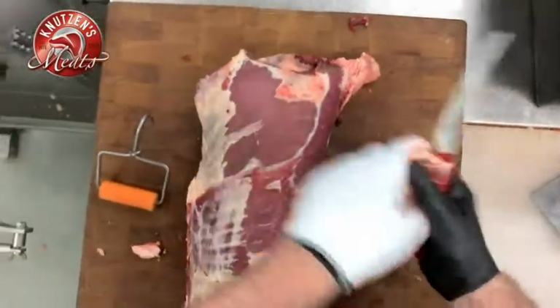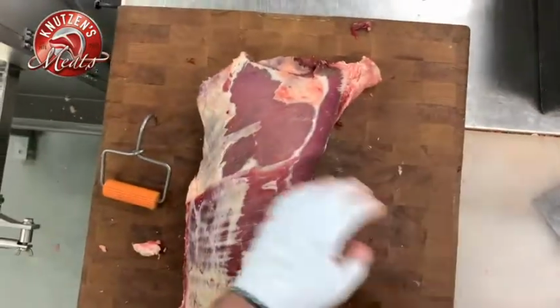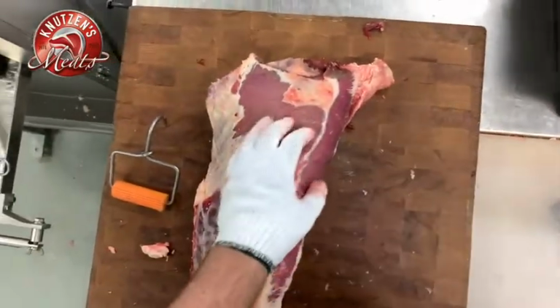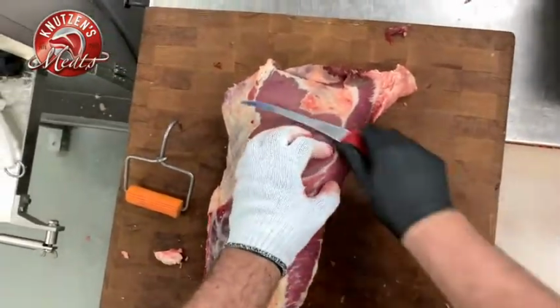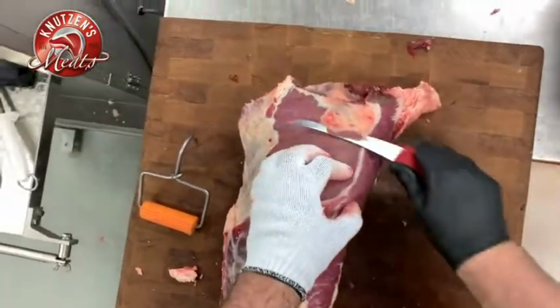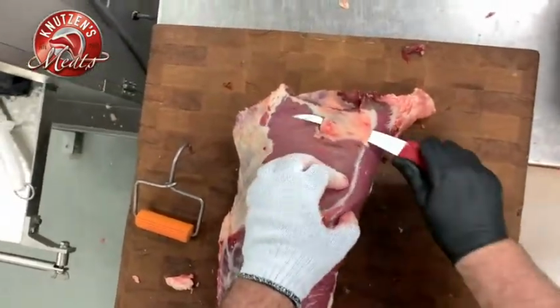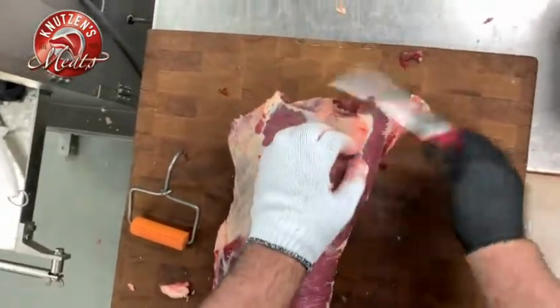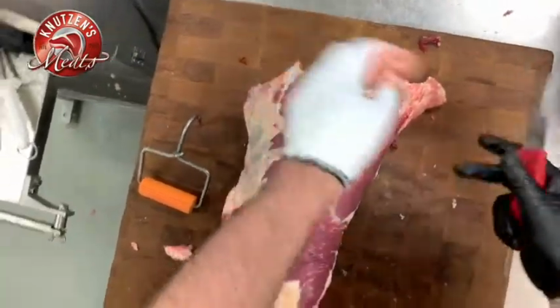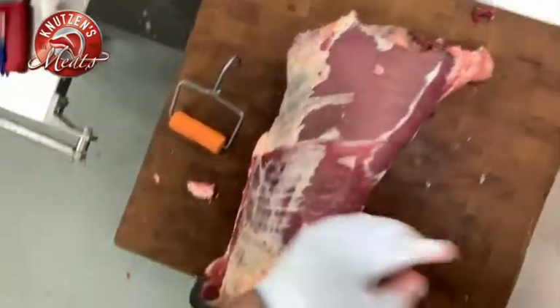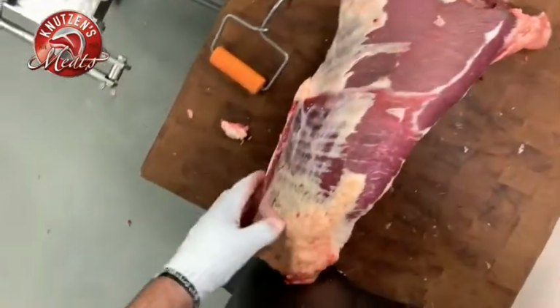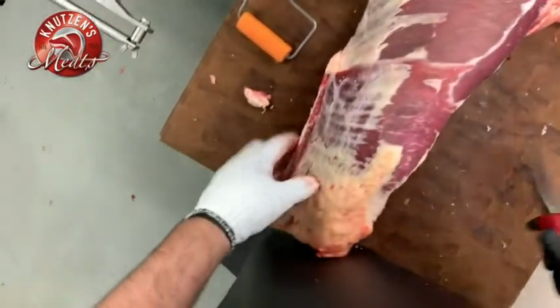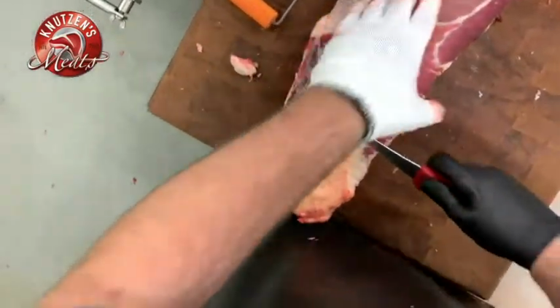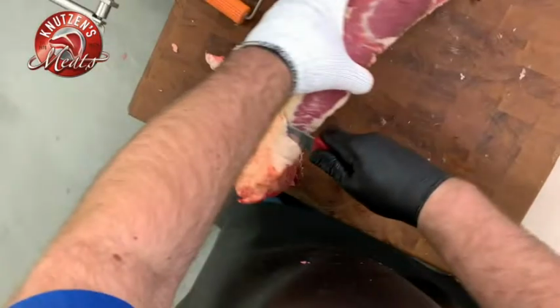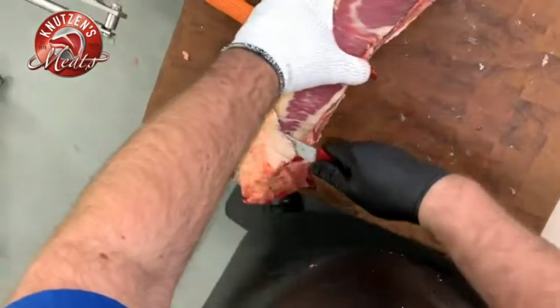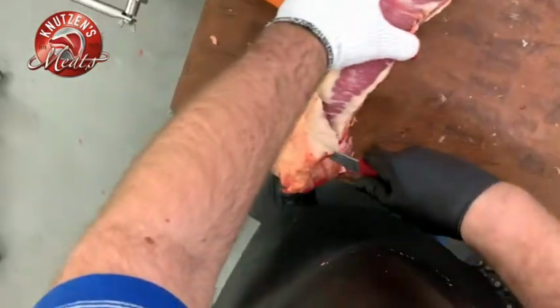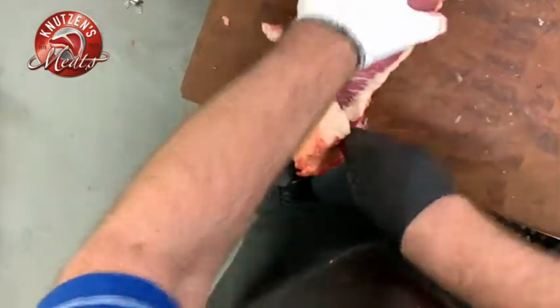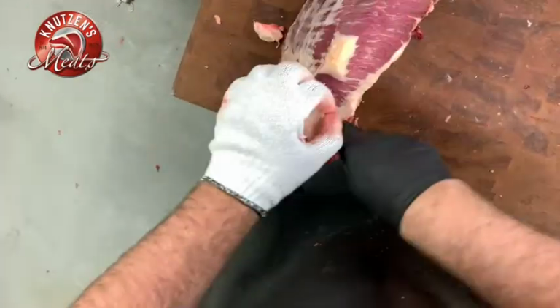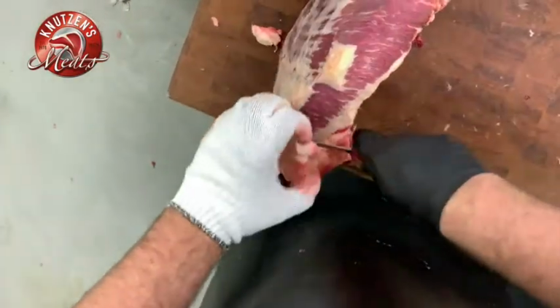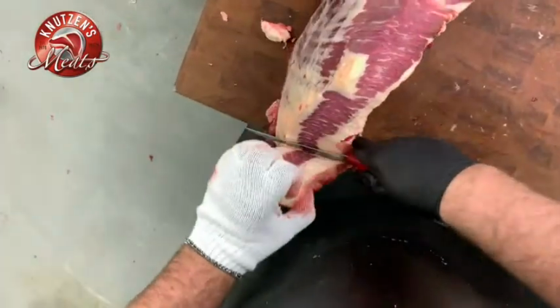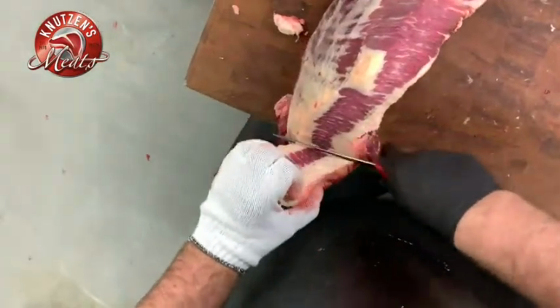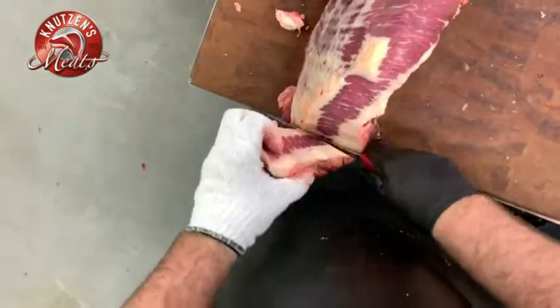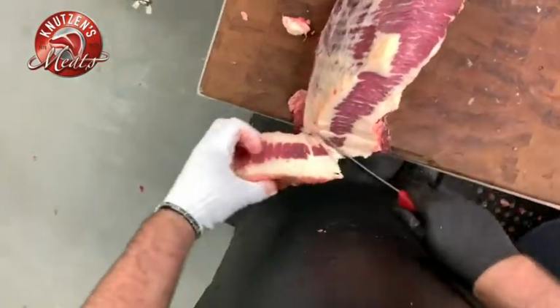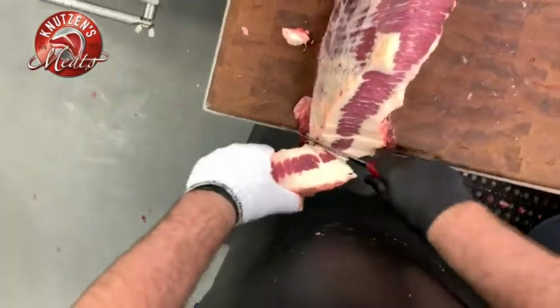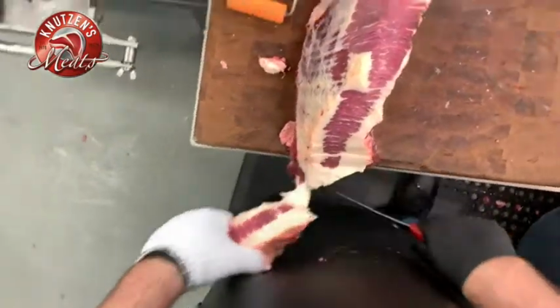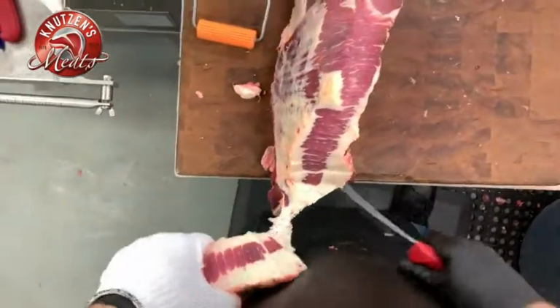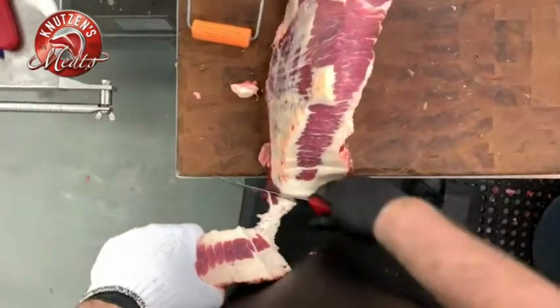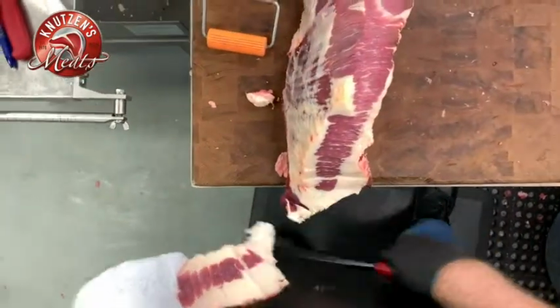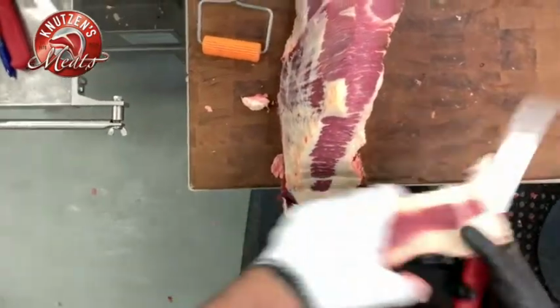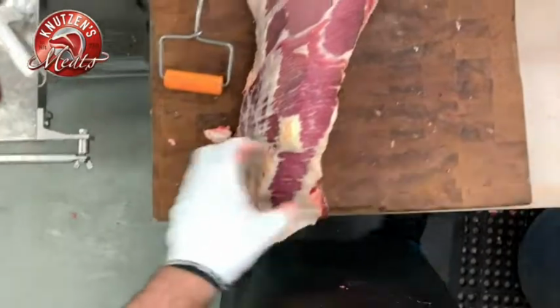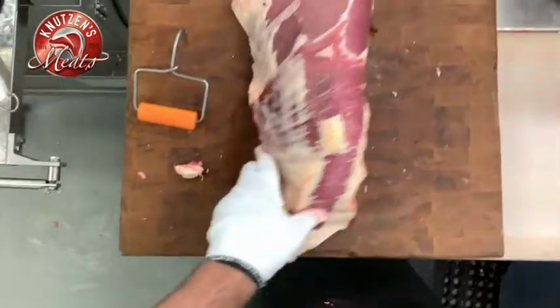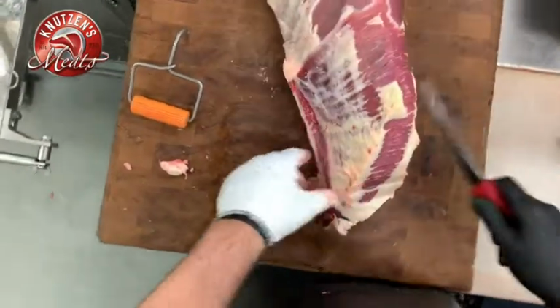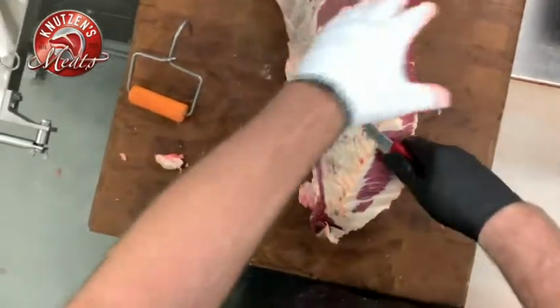For a lot of these cuts of meat I'll go ahead and trim off some of the fat. Some people do like more fat in their grind, so our customers just let us know if they want an extra lean grind or if they want one that has a little bit more fat.